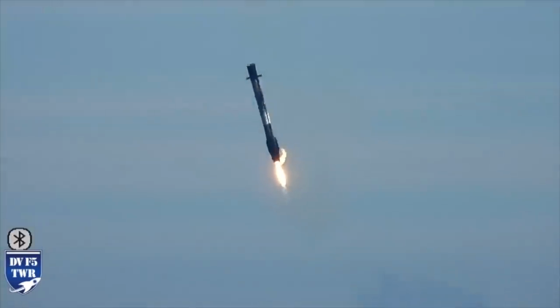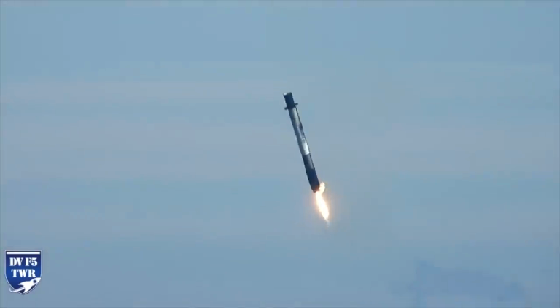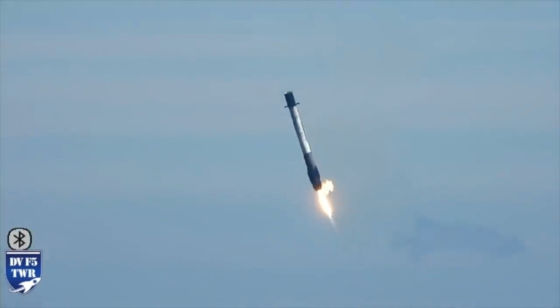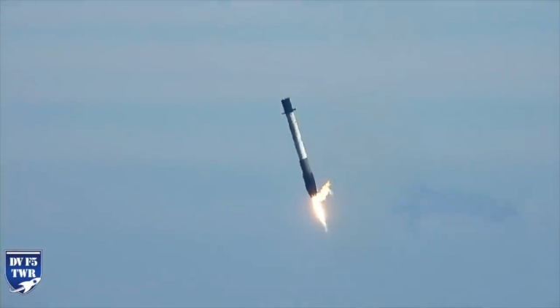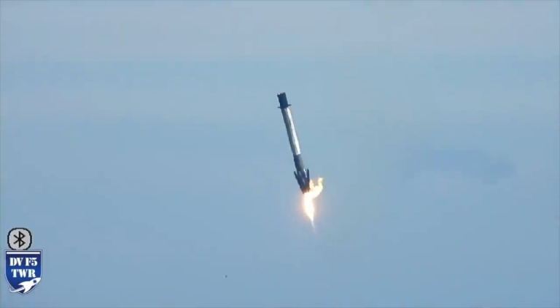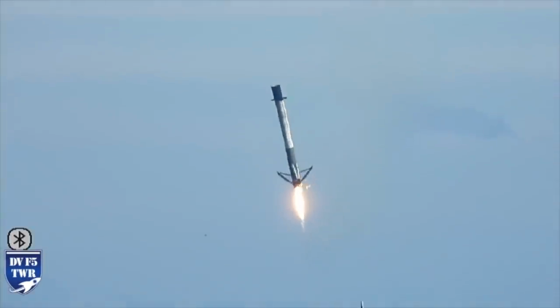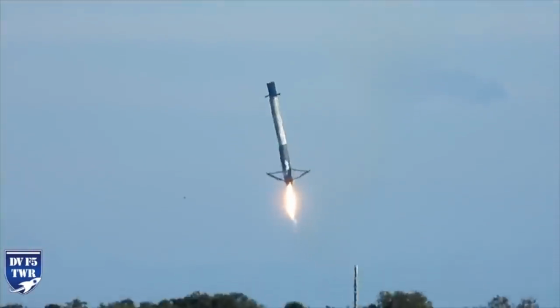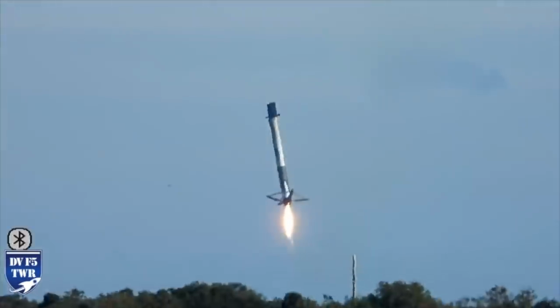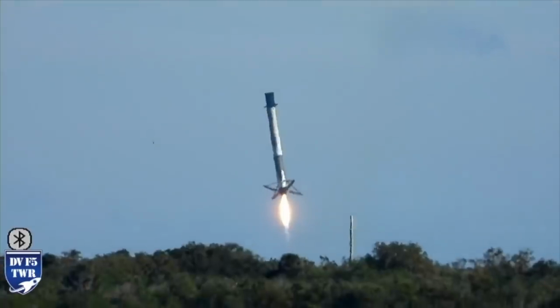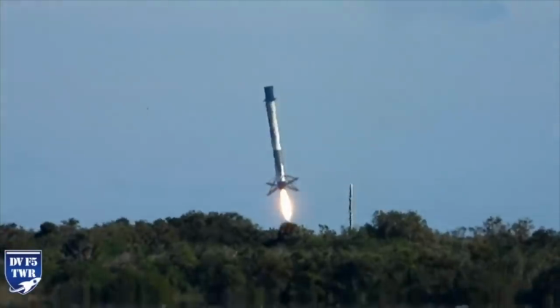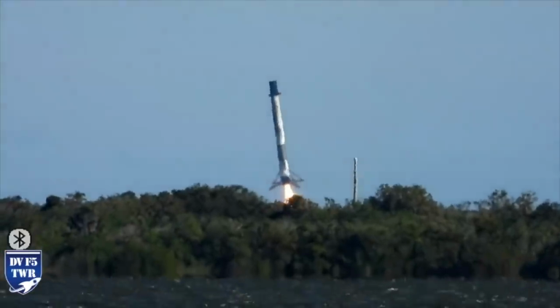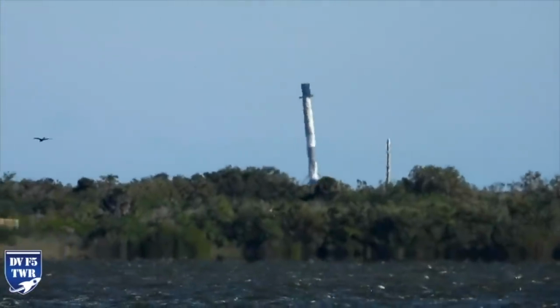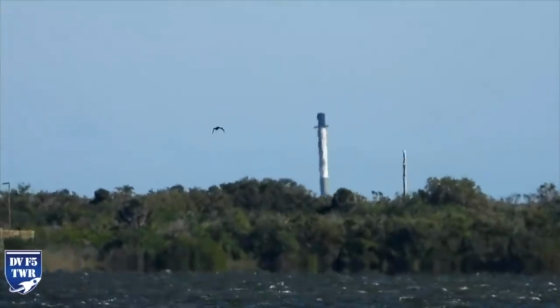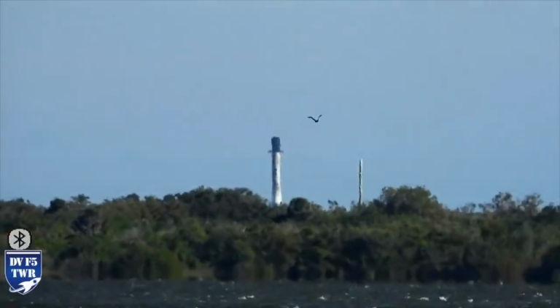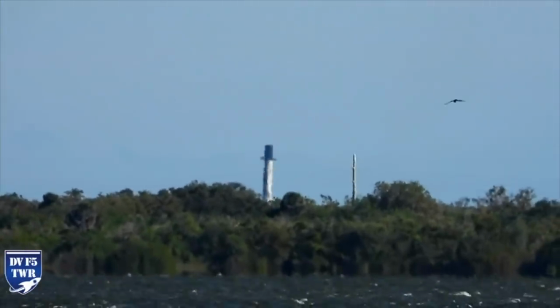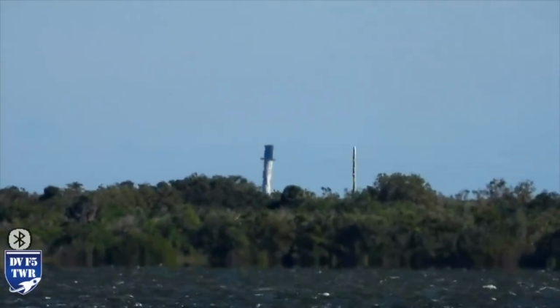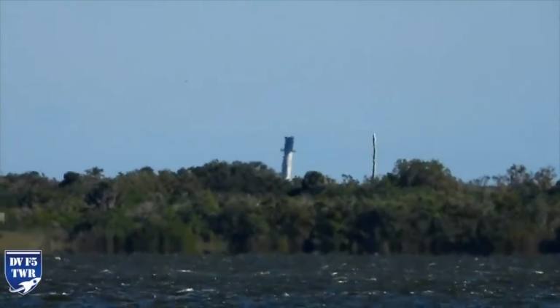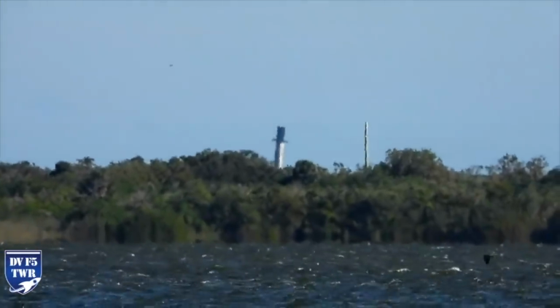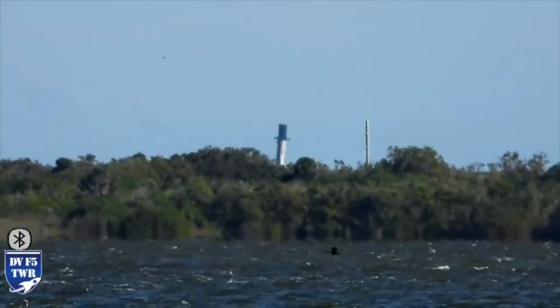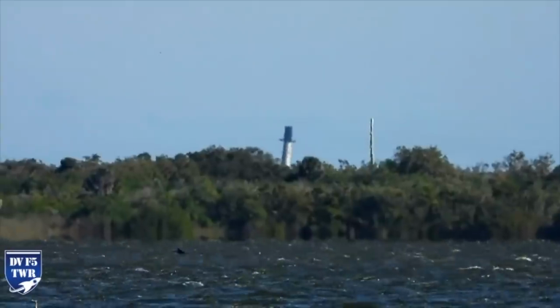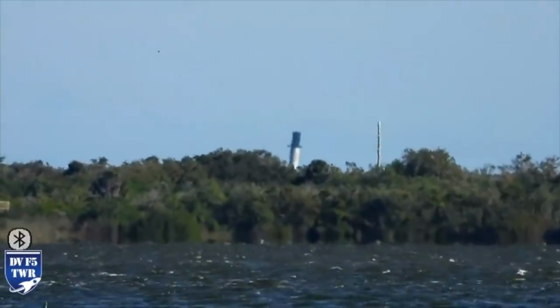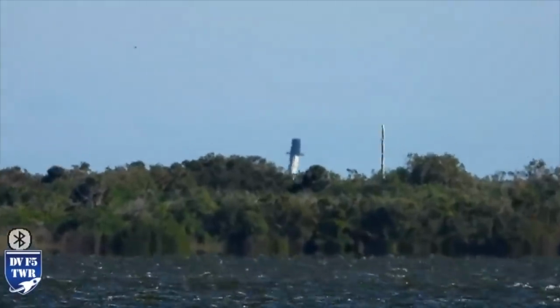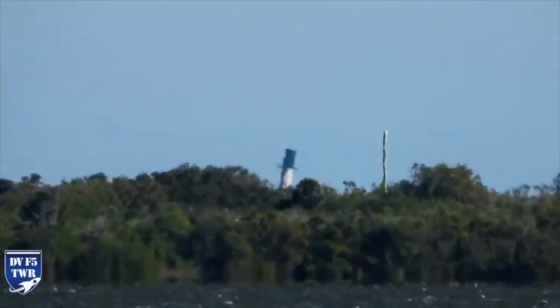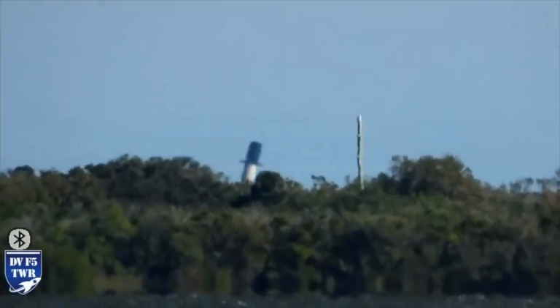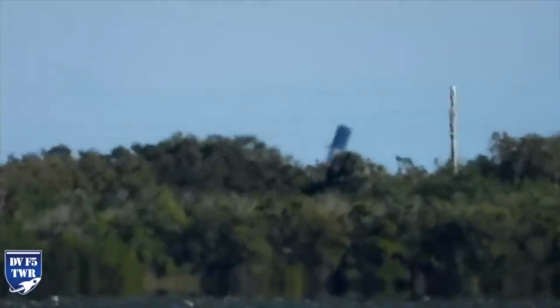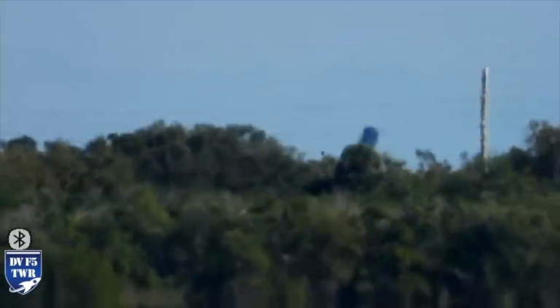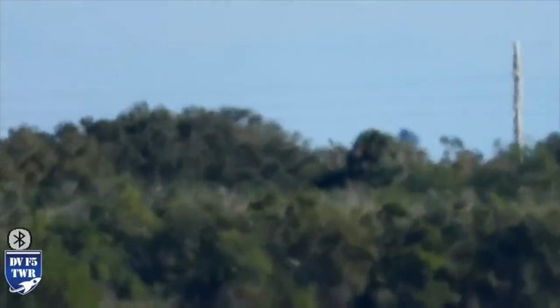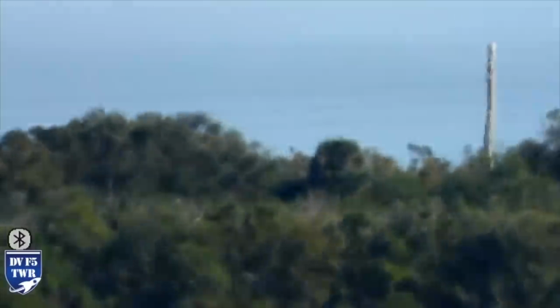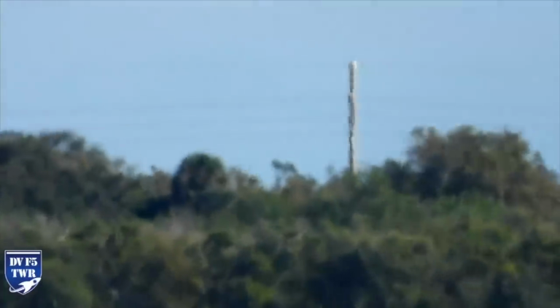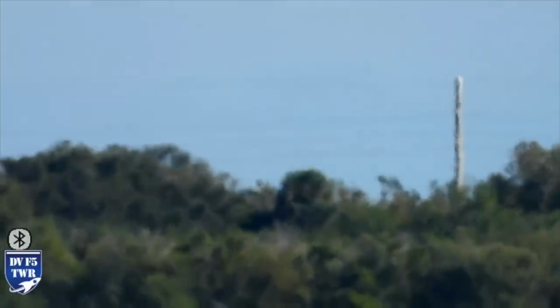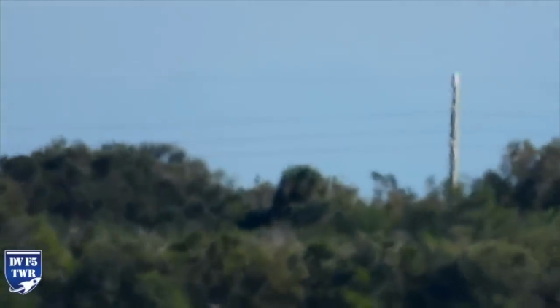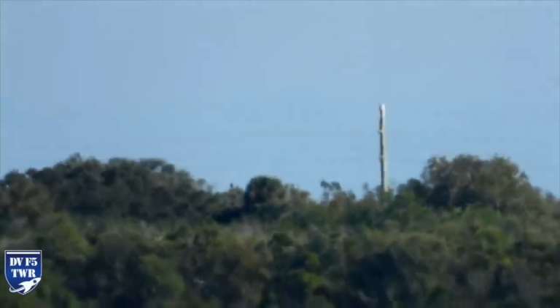When we watched on the Das Valdez stream, it looked like it might be landing and staying upright, but it was revealed afterwards that it had landed on water, so we wouldn't have expected it to stay upright after landing anyway.